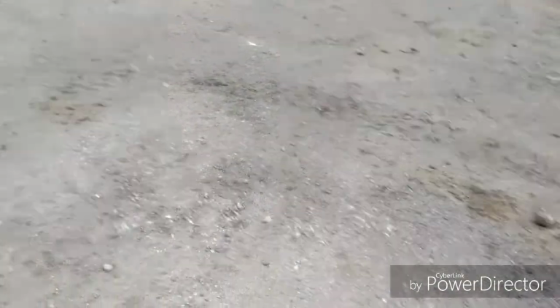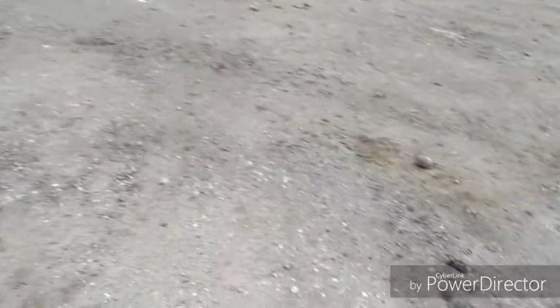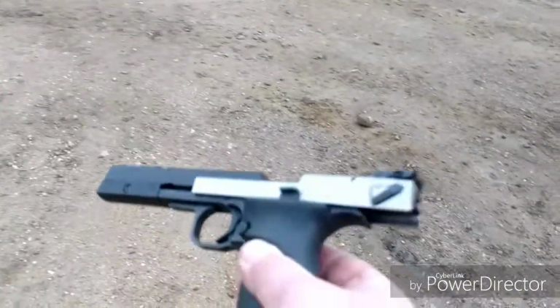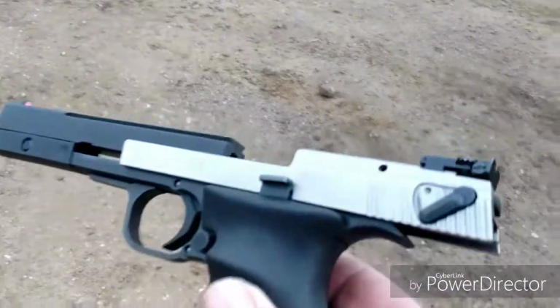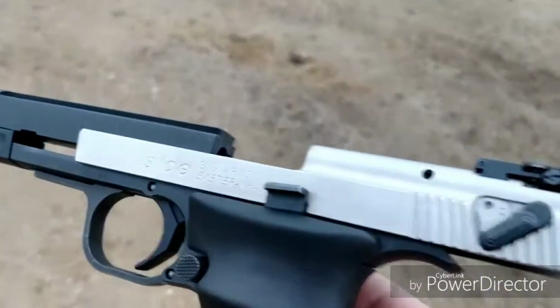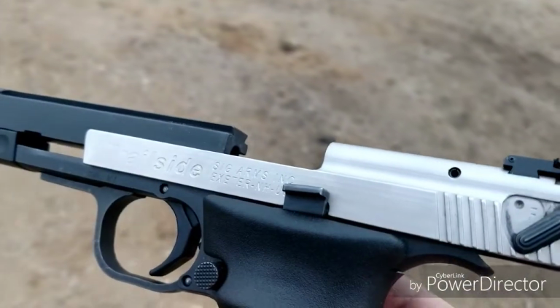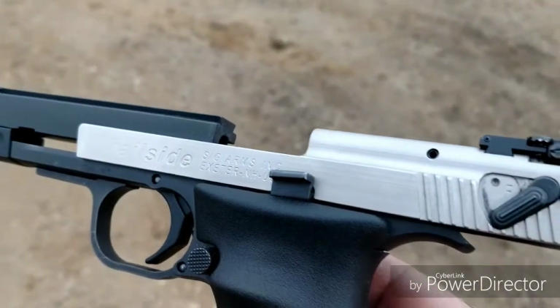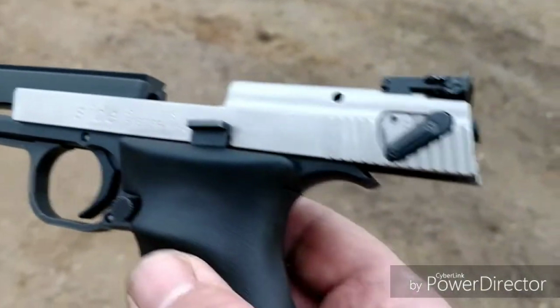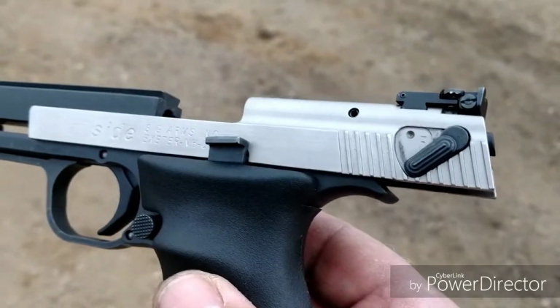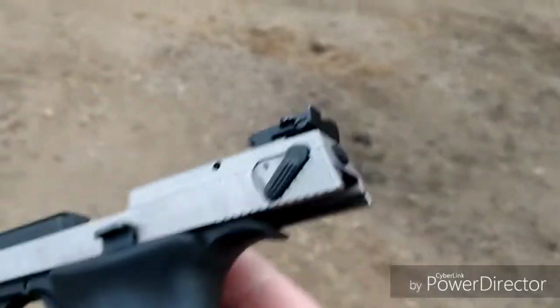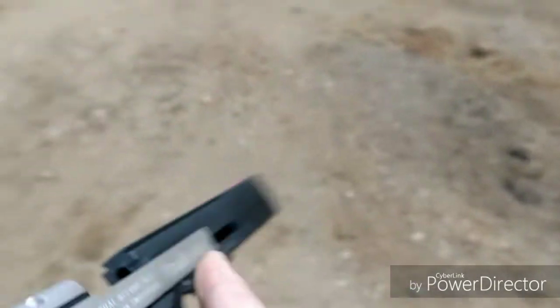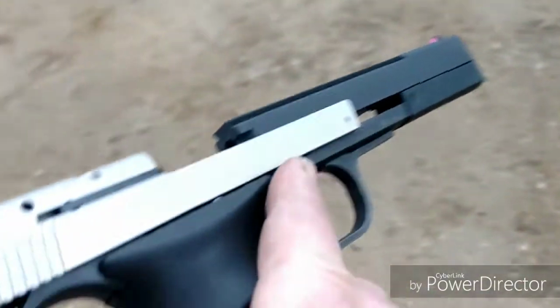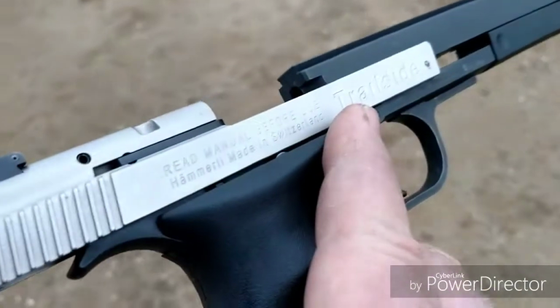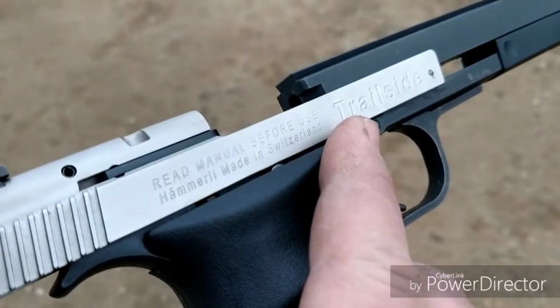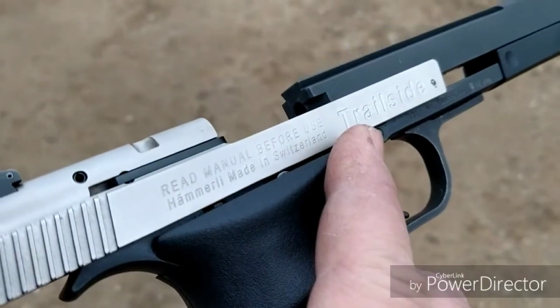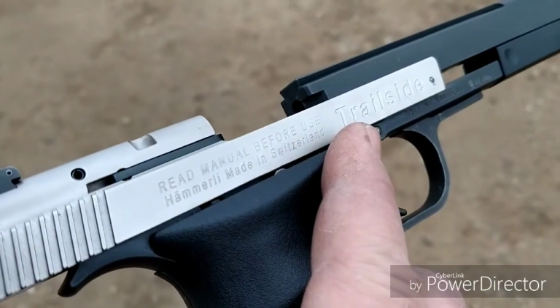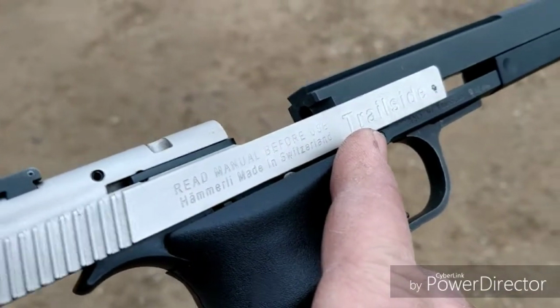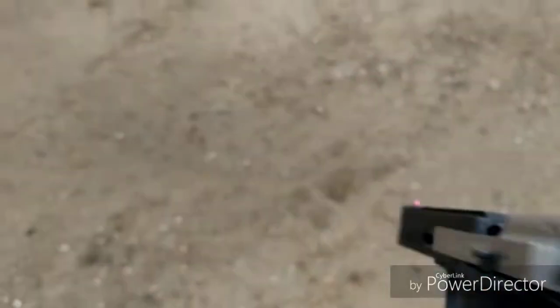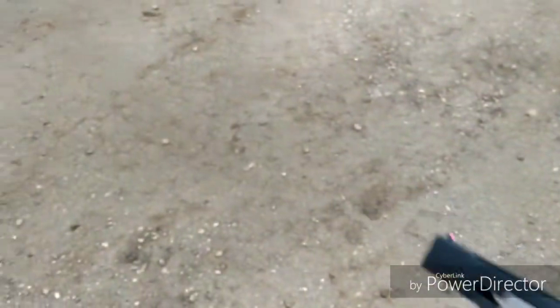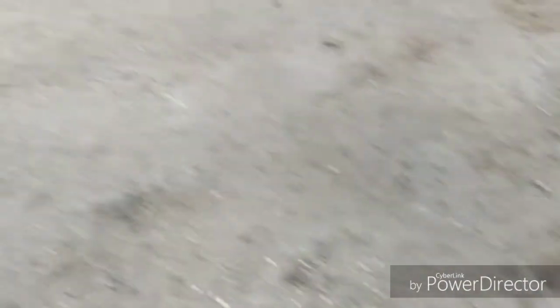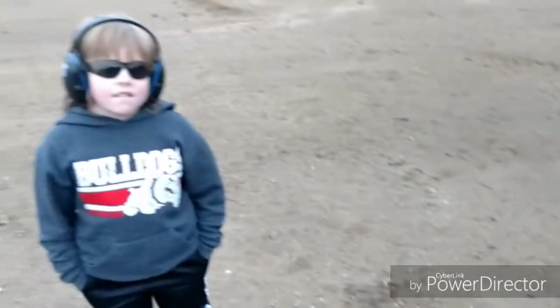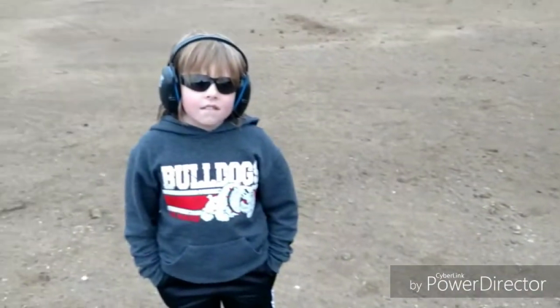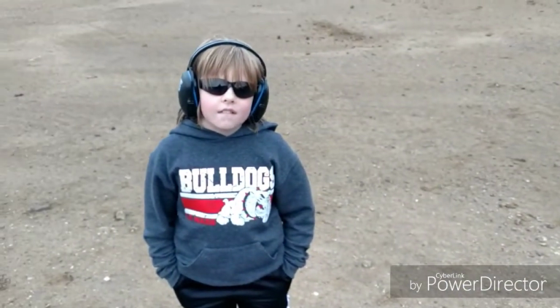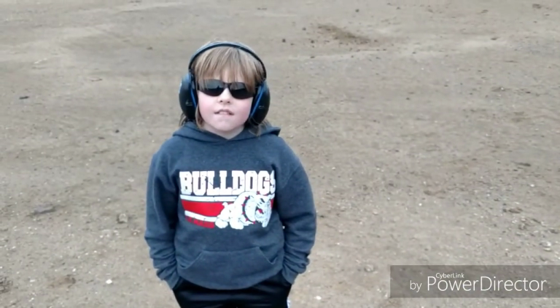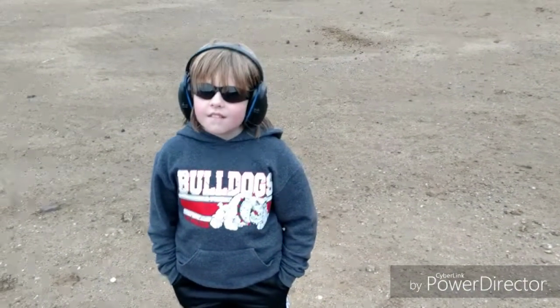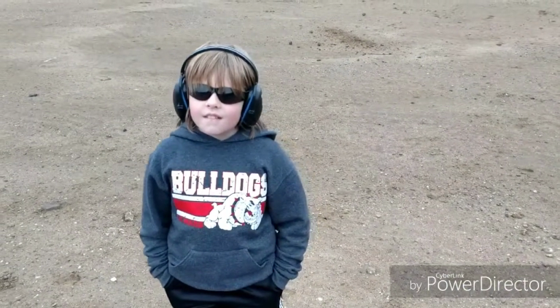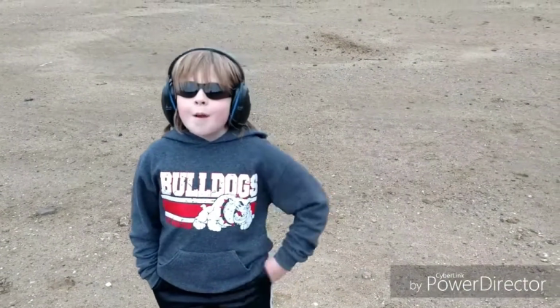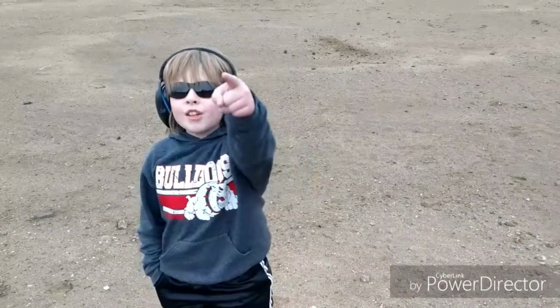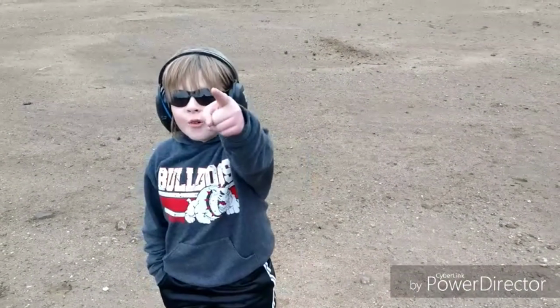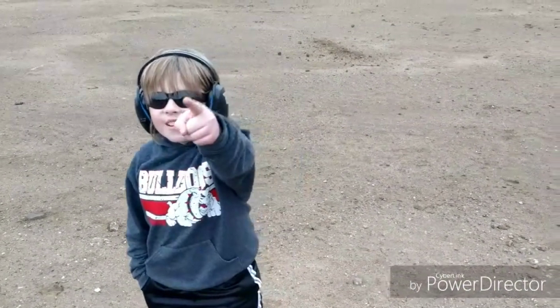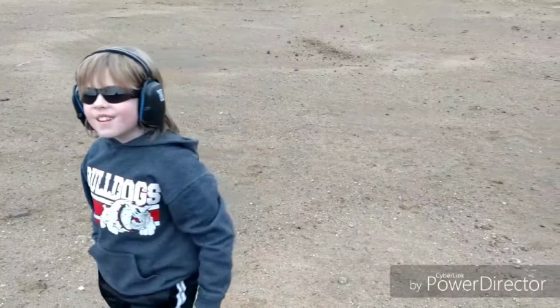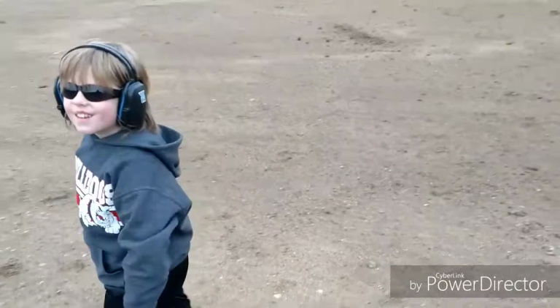It is a Sig Arms trail slide made by Hammerli. And Garrett has actually been doing pretty good with it. You ready to shoot it again? Better than you. I don't know about that.